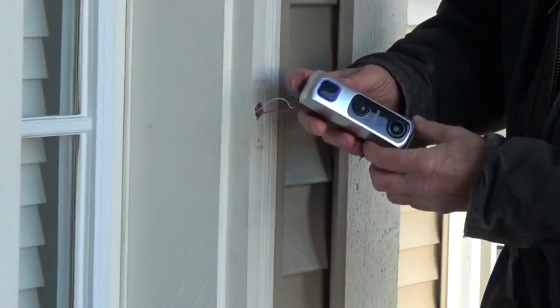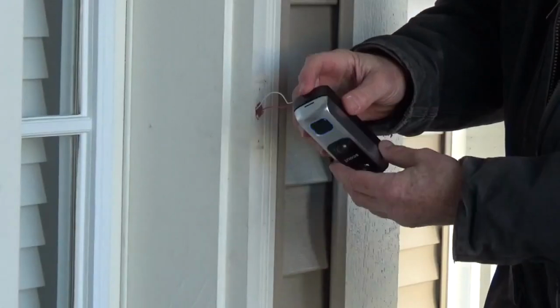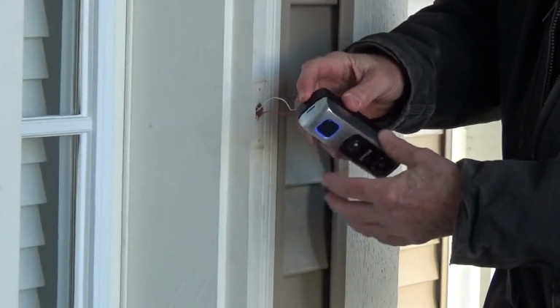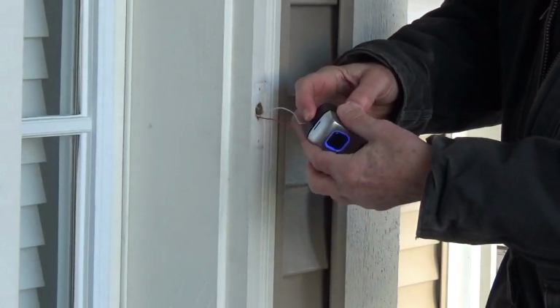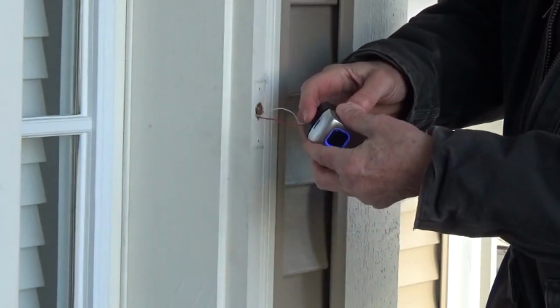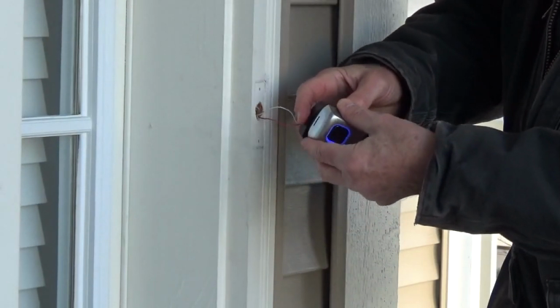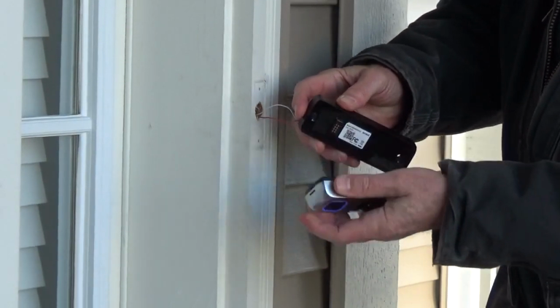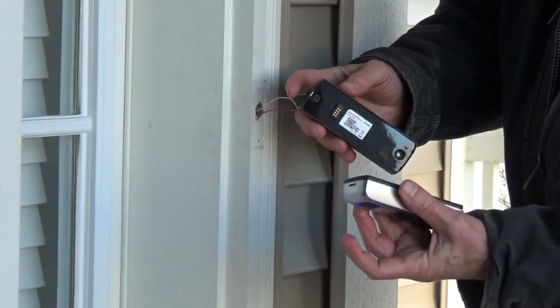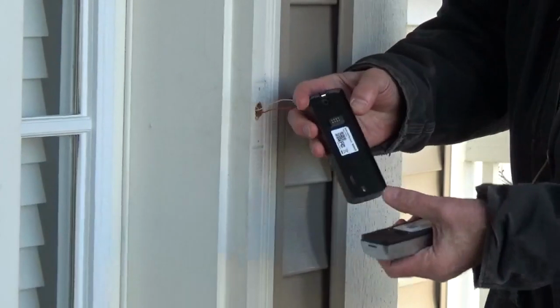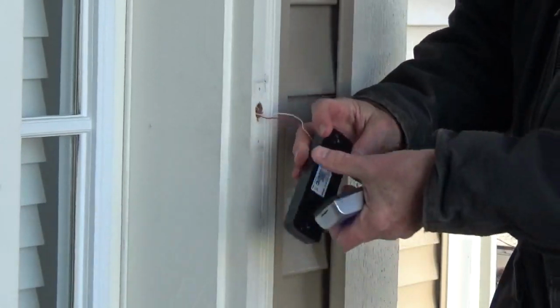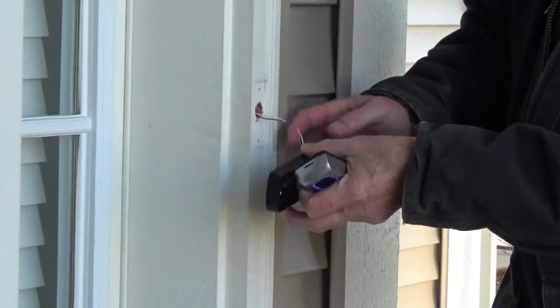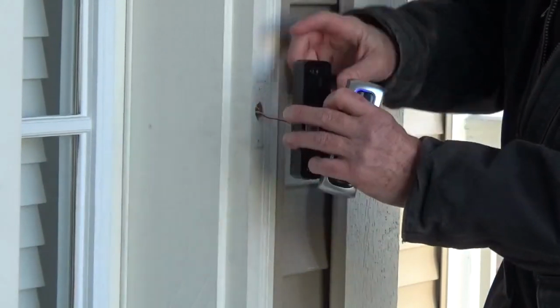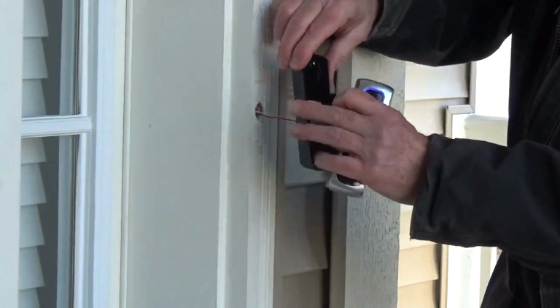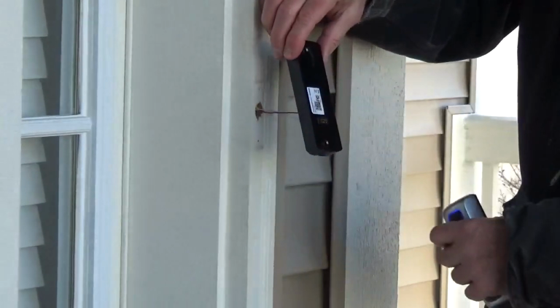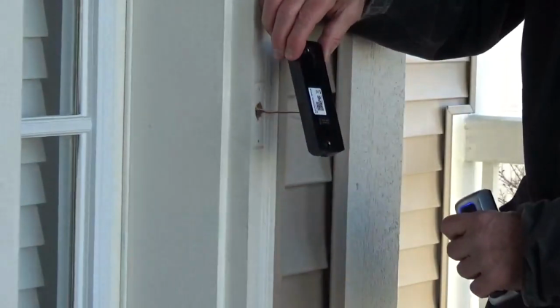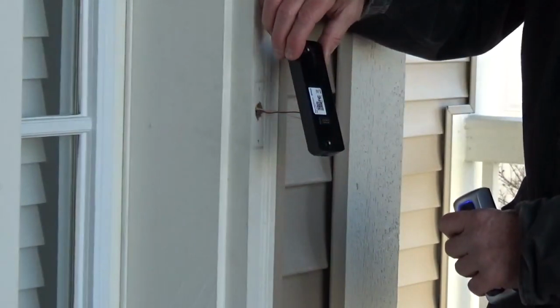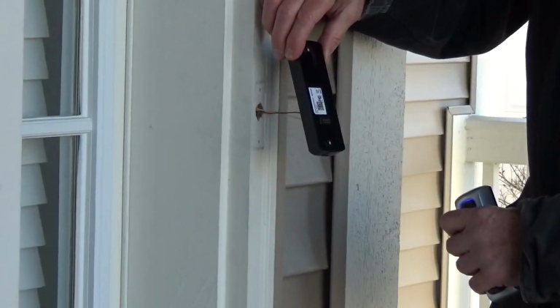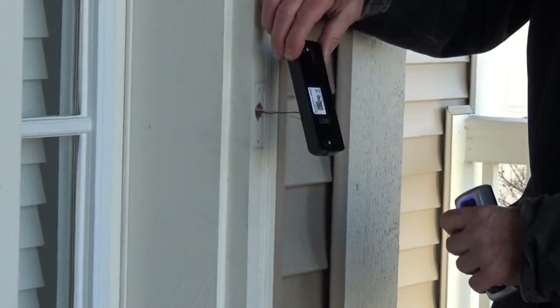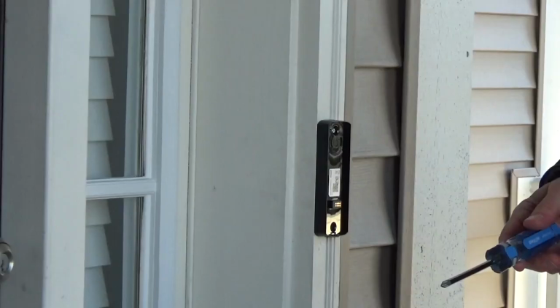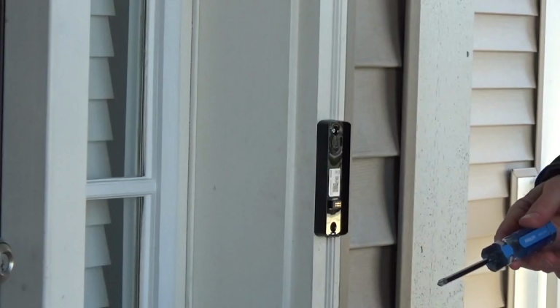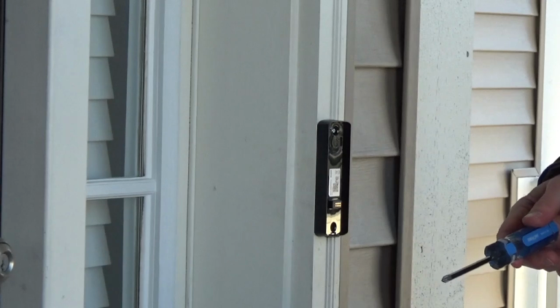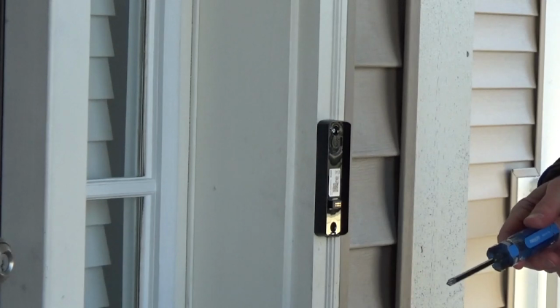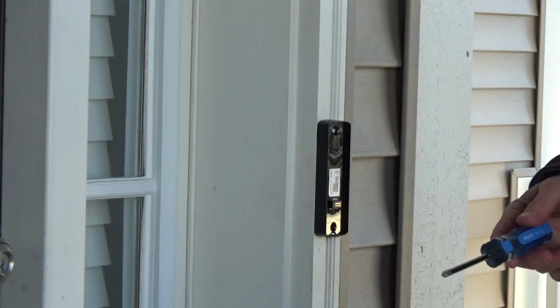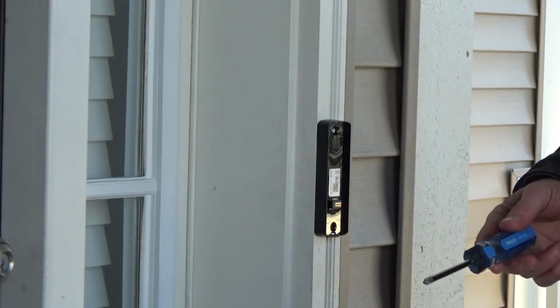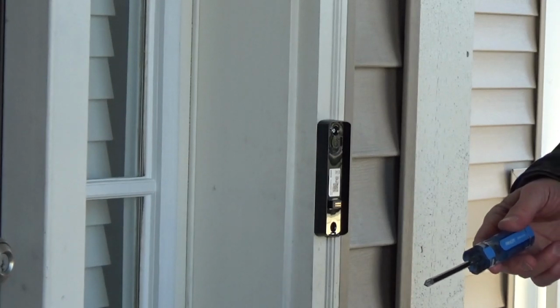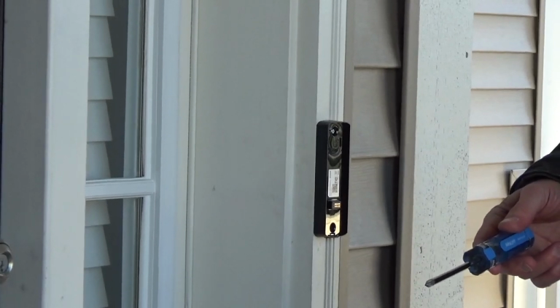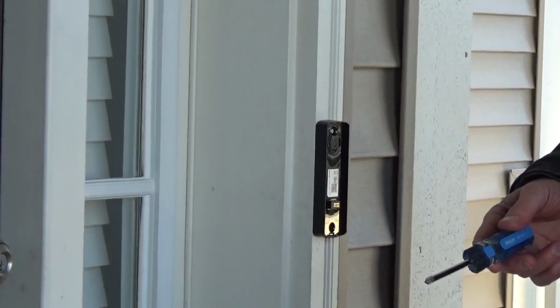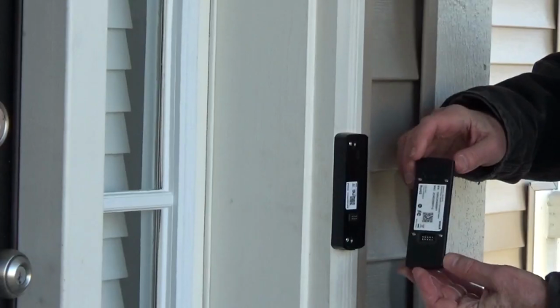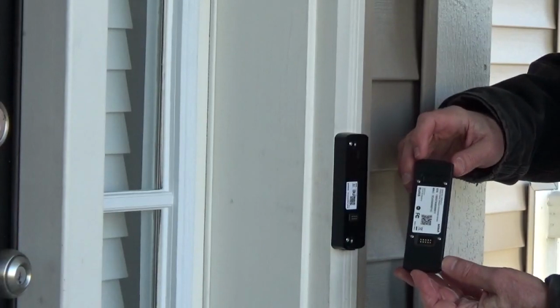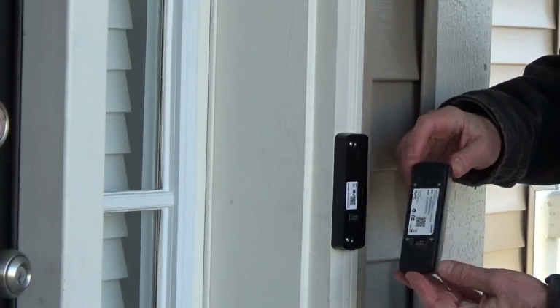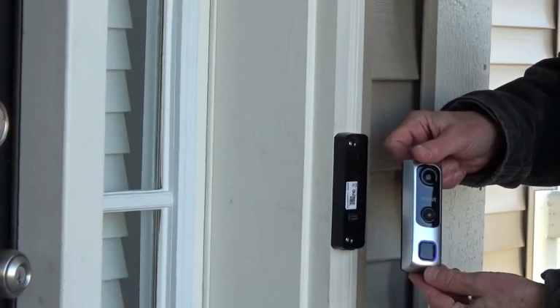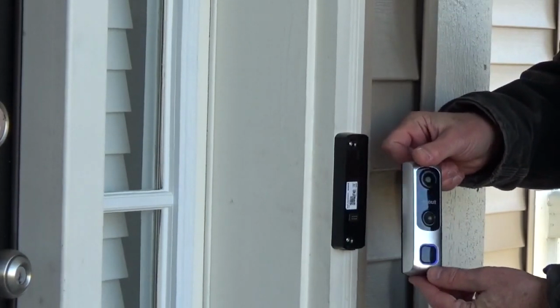Now I'm going to press the button on the bottom to release the doorbell, and now I'll mount the base to the house. The base attaches with two screws that they supply. Now you just snap your doorbell back on.